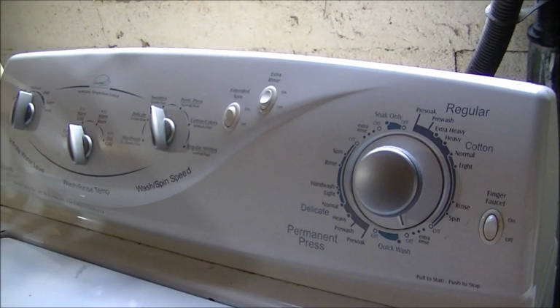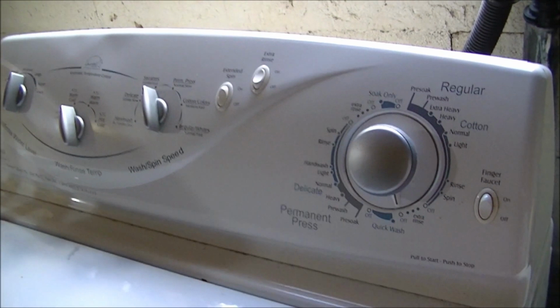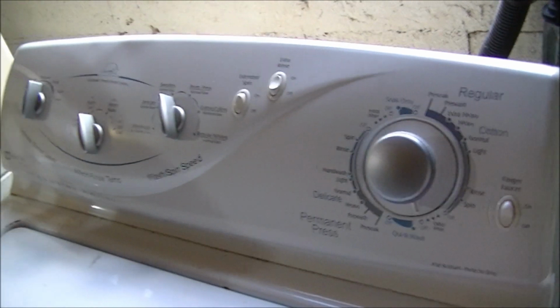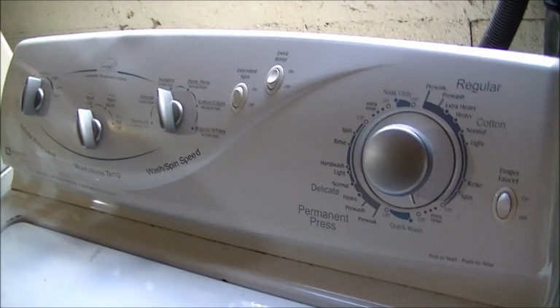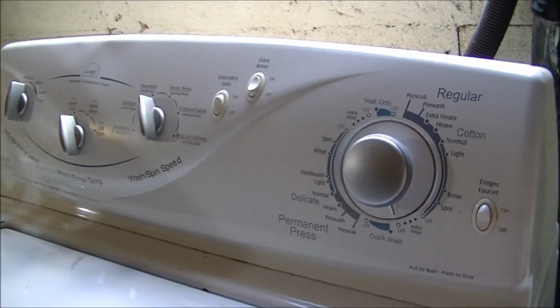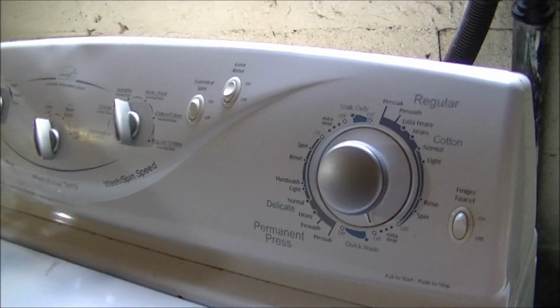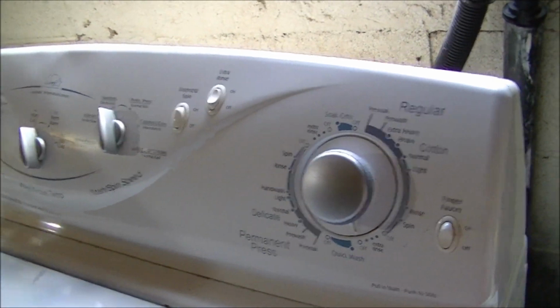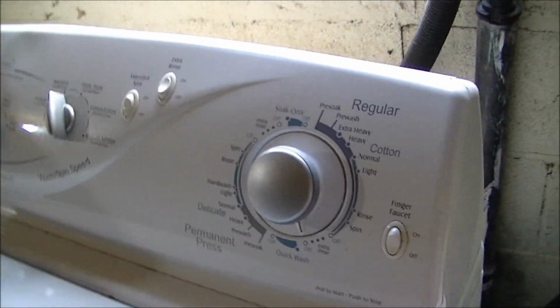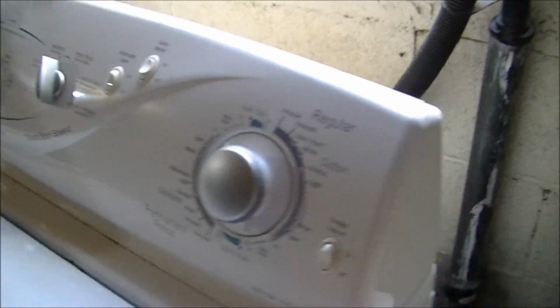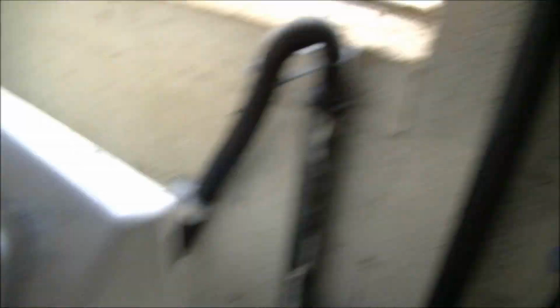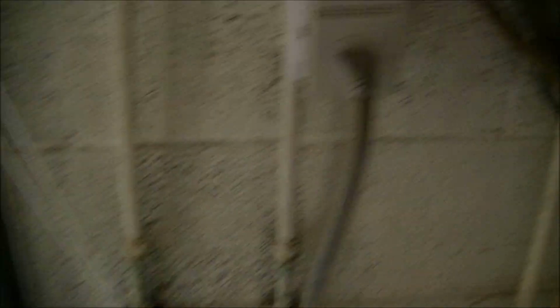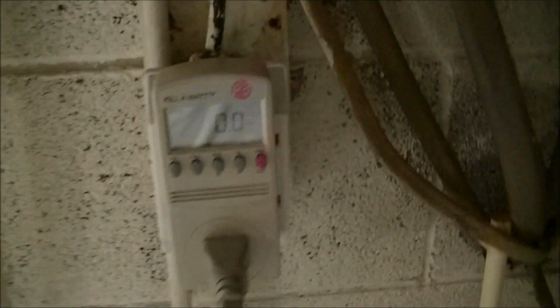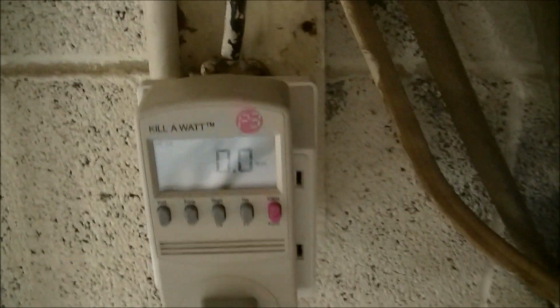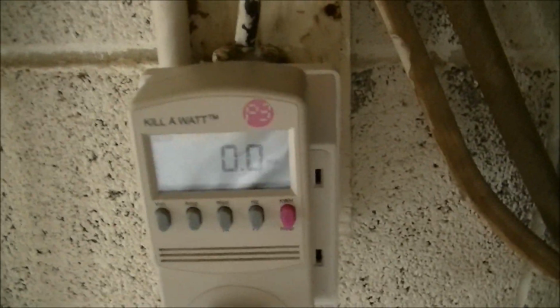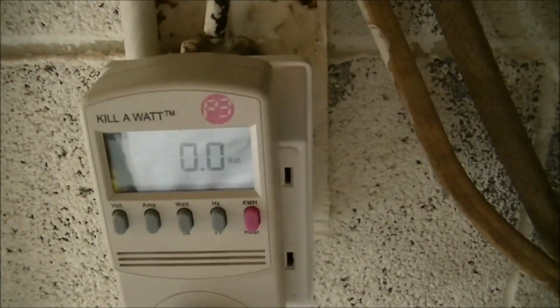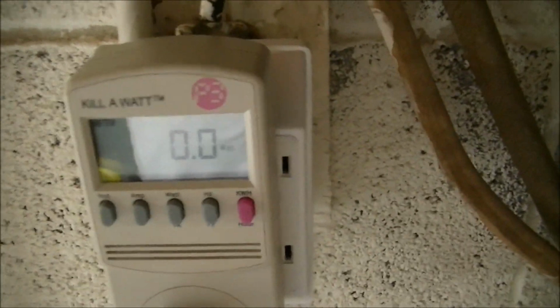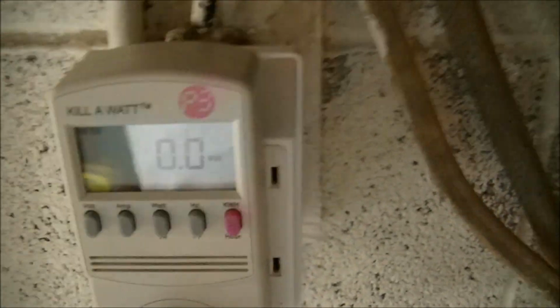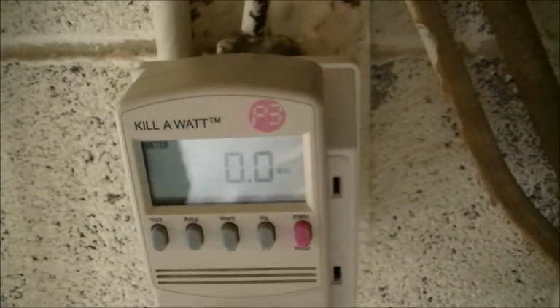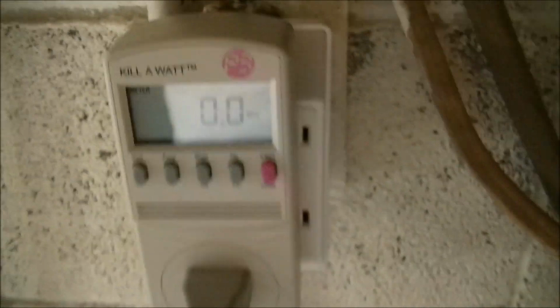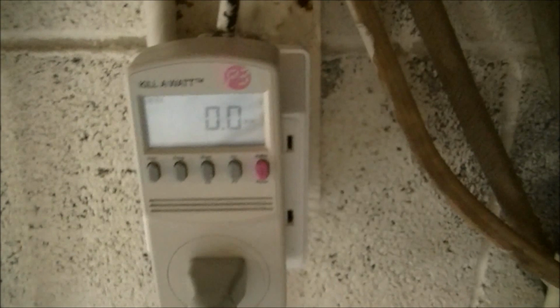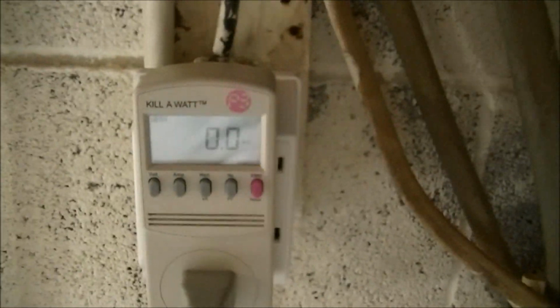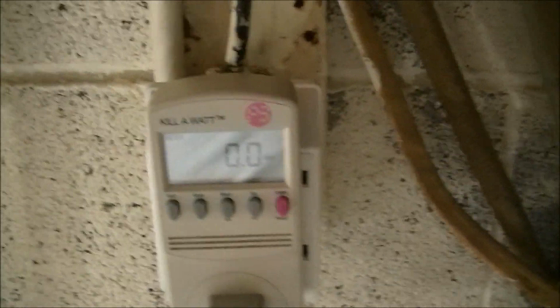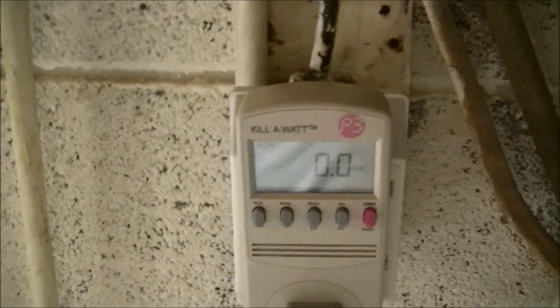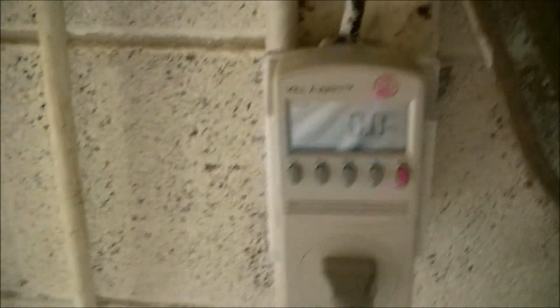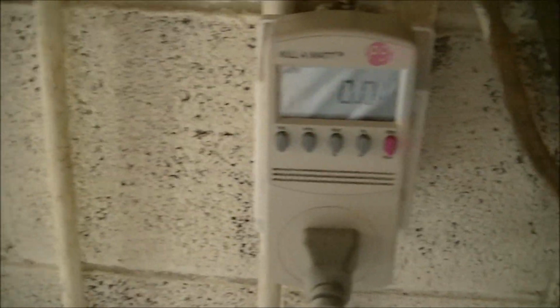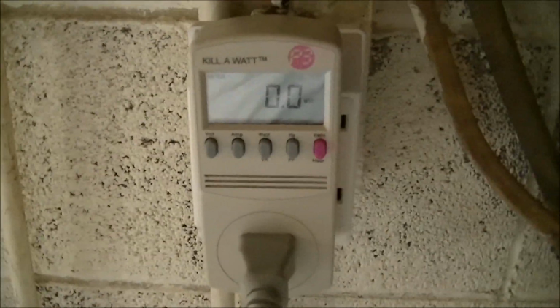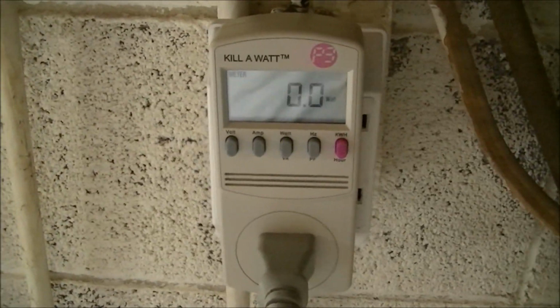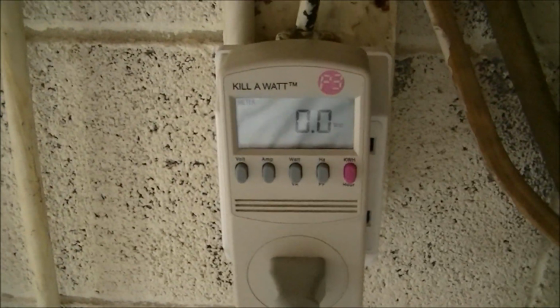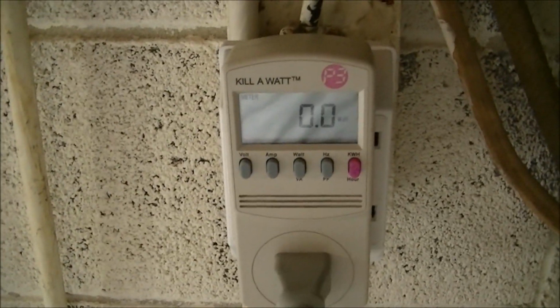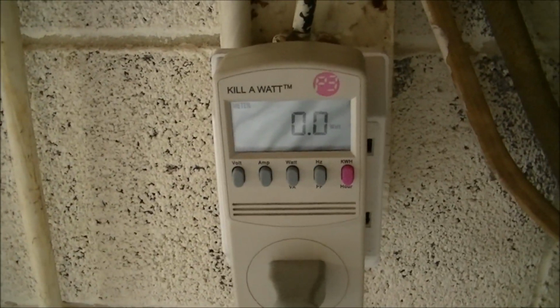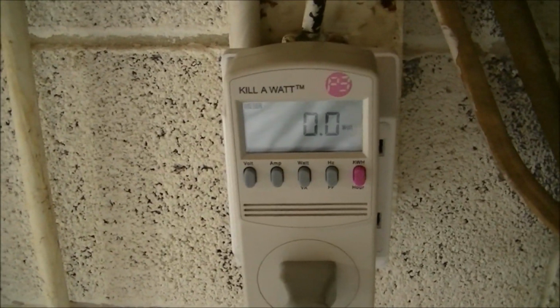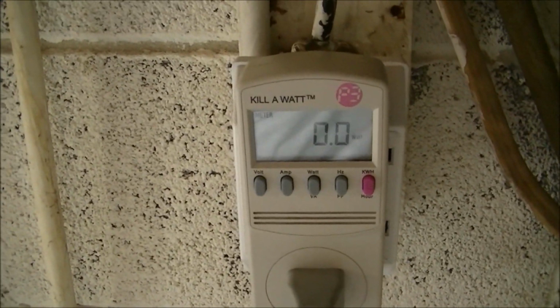Now we'll test how much the washing machine uses. Currently just sitting, it uses zero — no phantom power, in other words, which is nice.